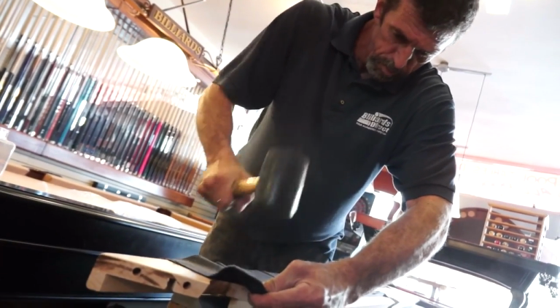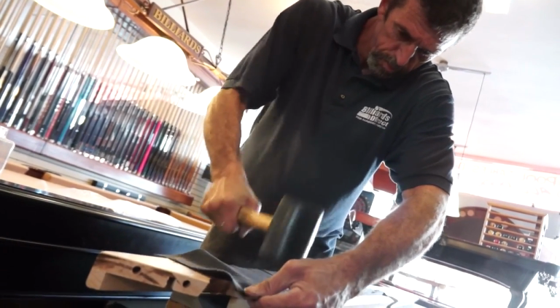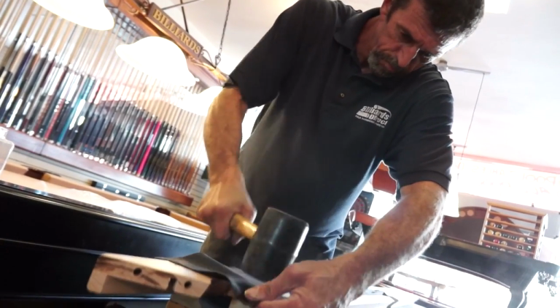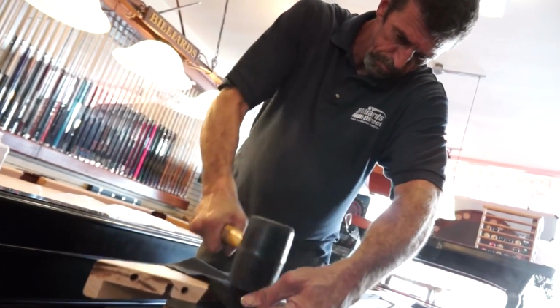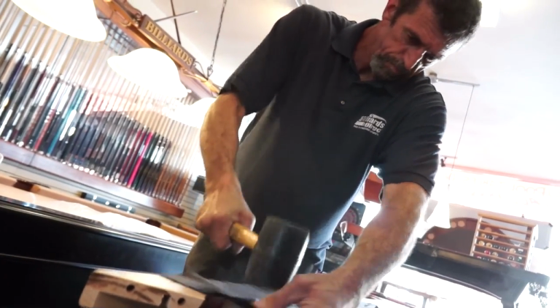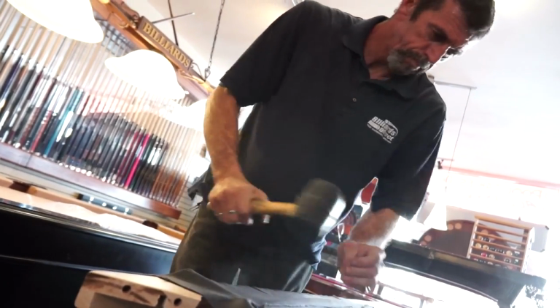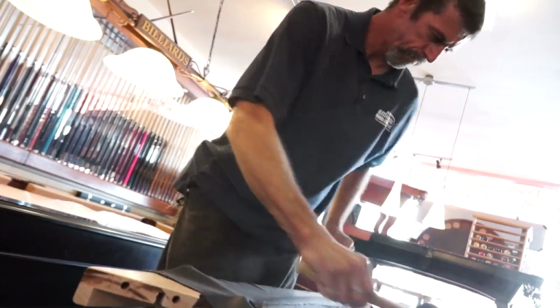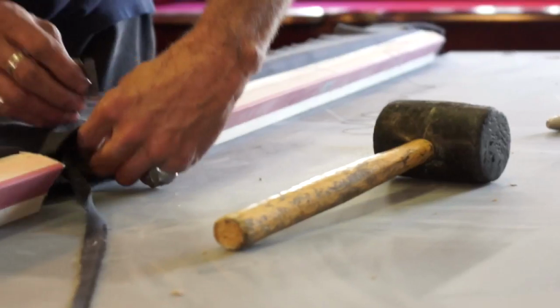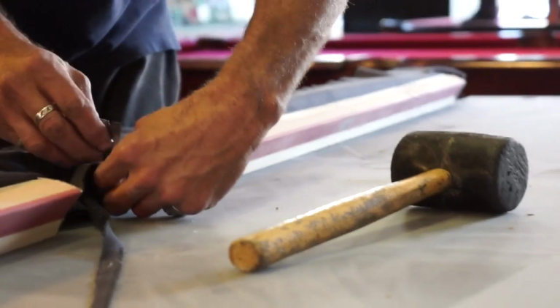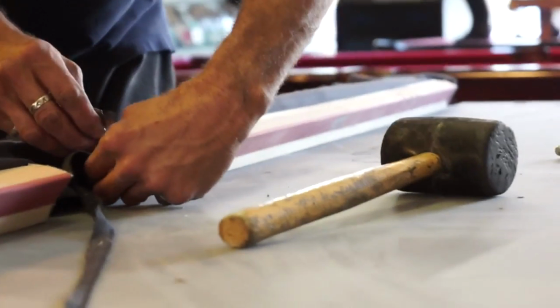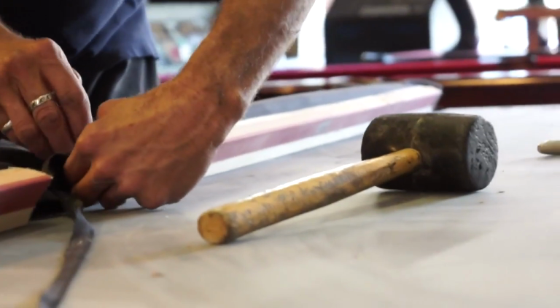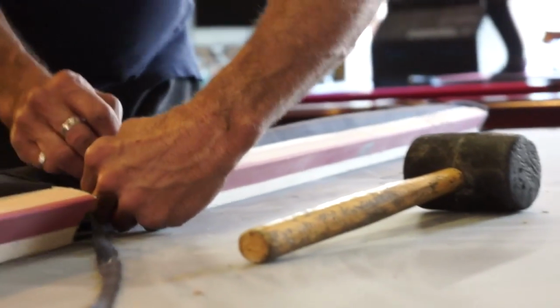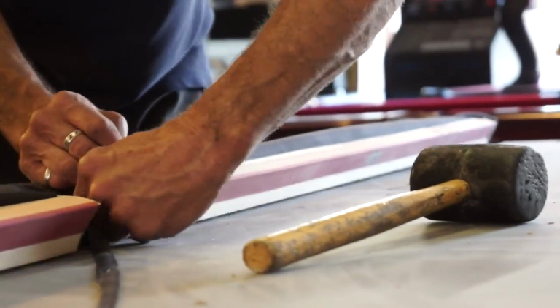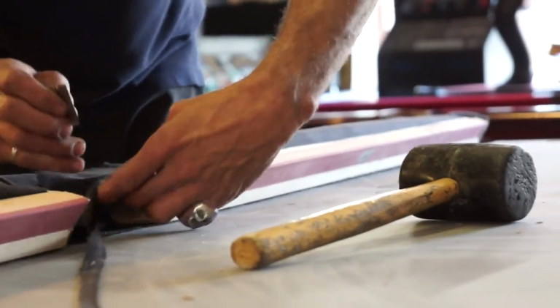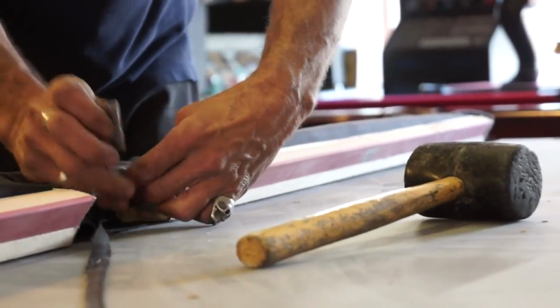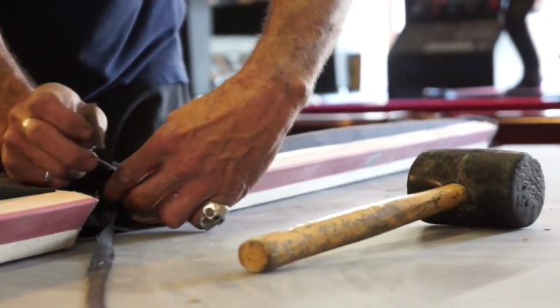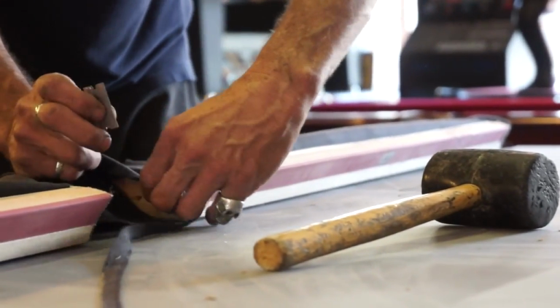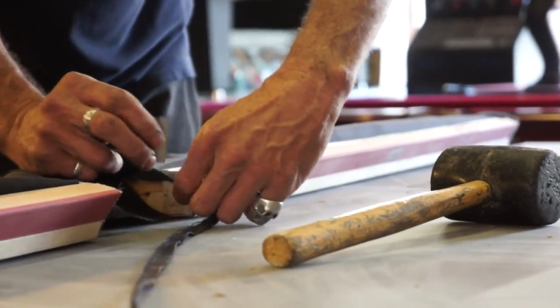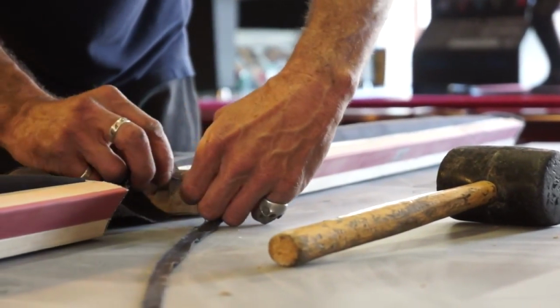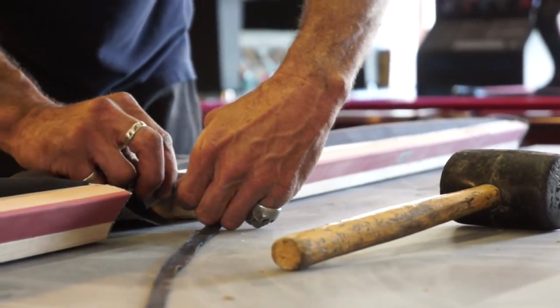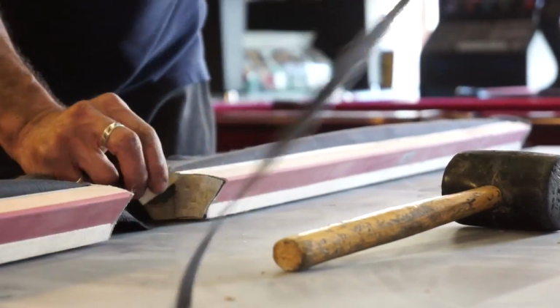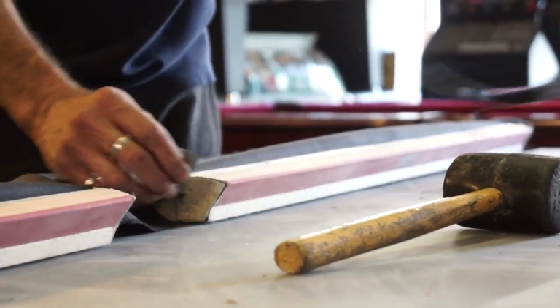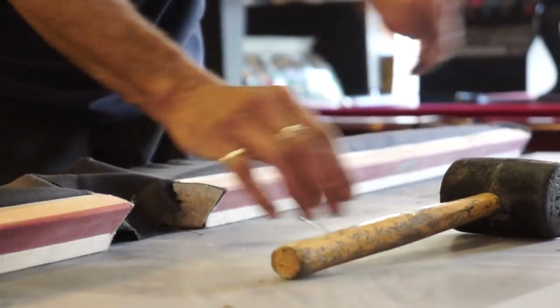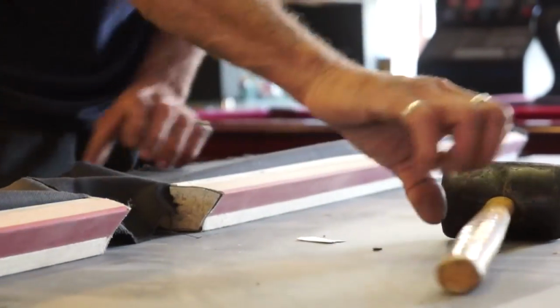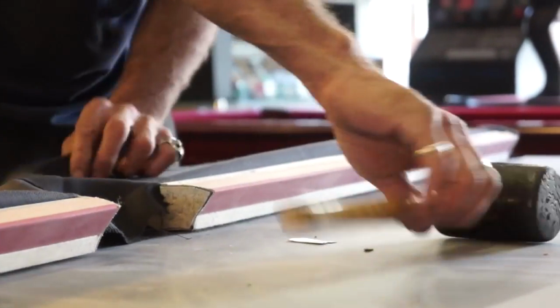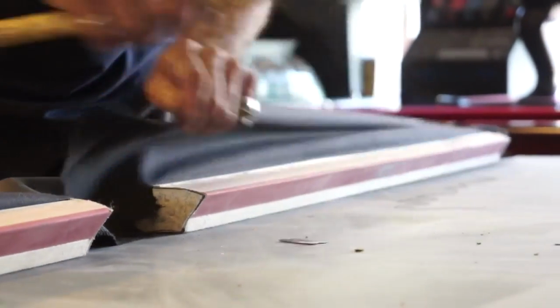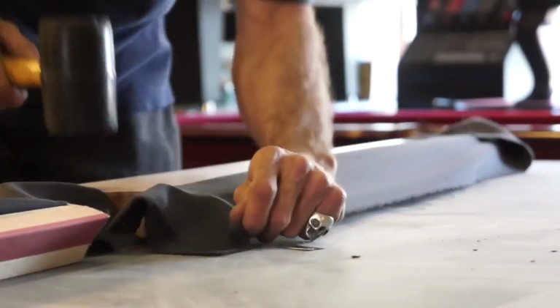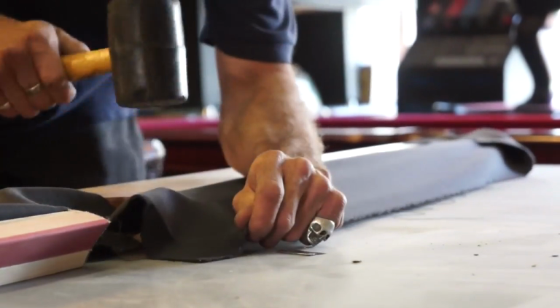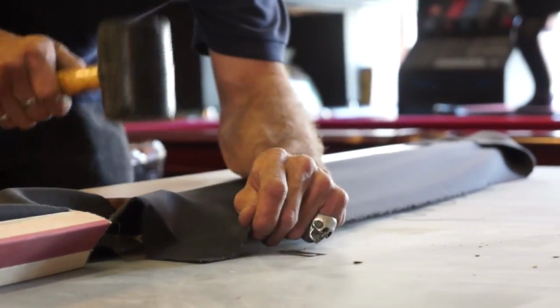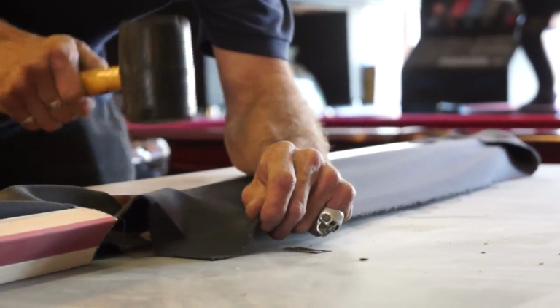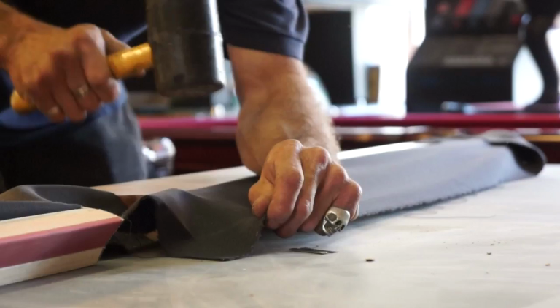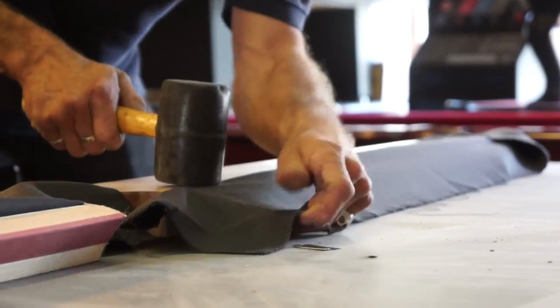This is an easy process for an amateur to make a mistake during, because if the wood is pounded too hard, it can accidentally crush the finish of the rail.